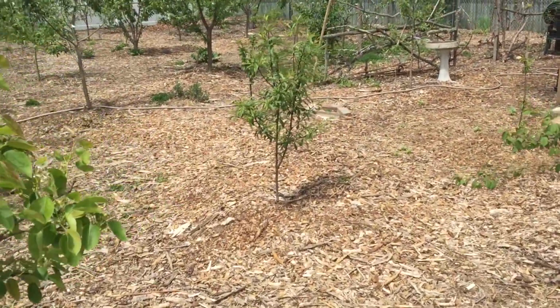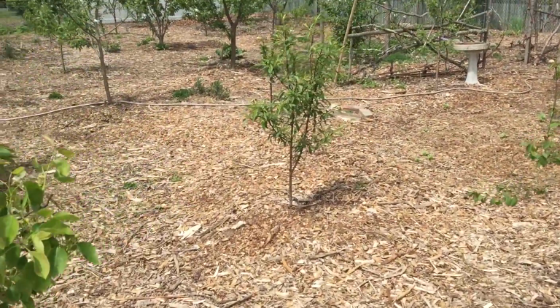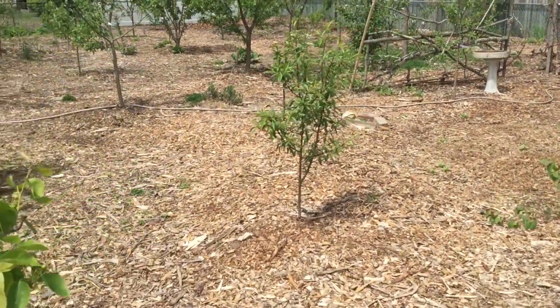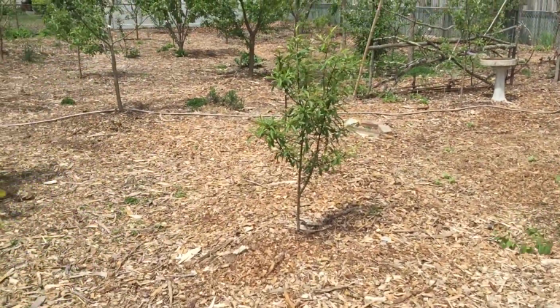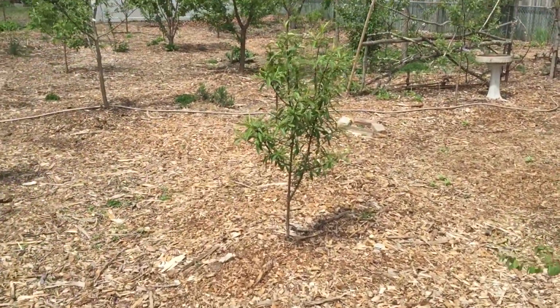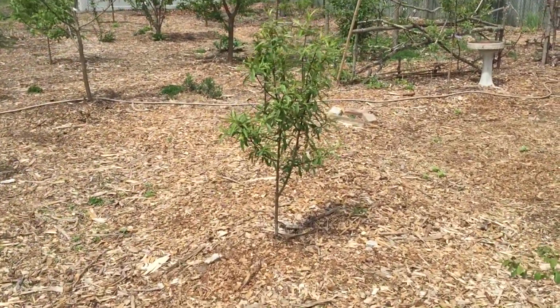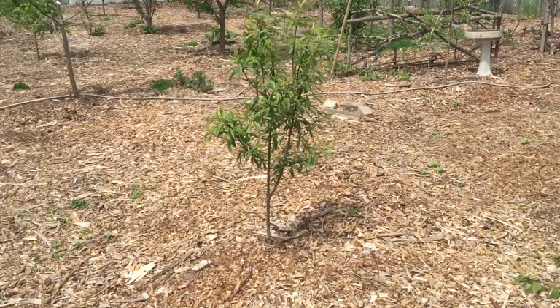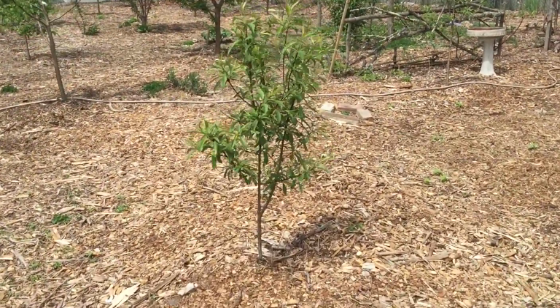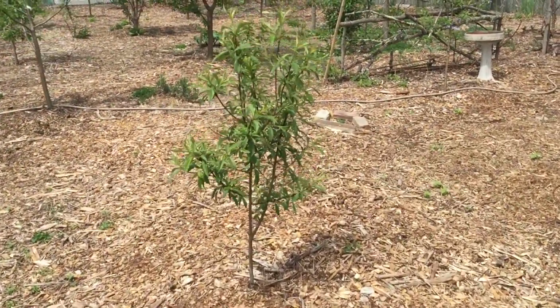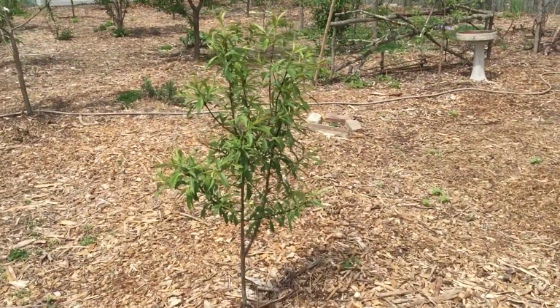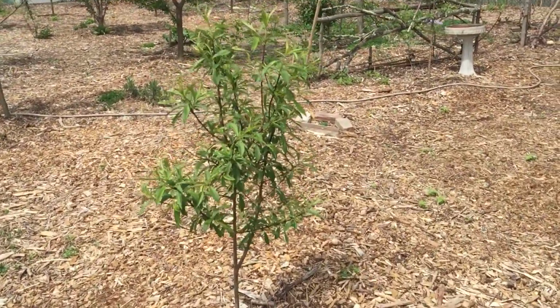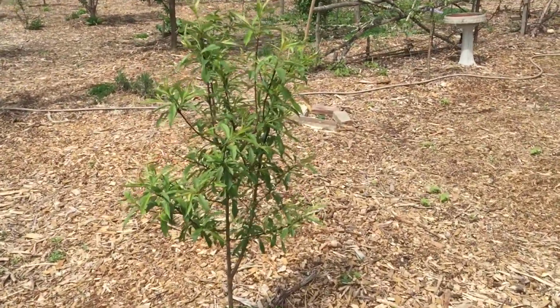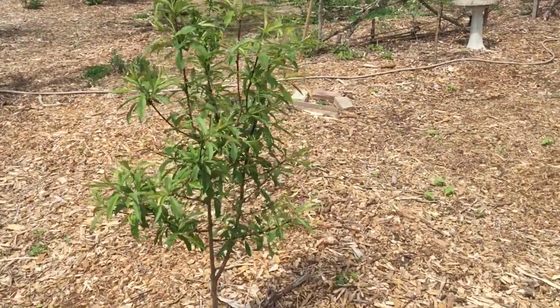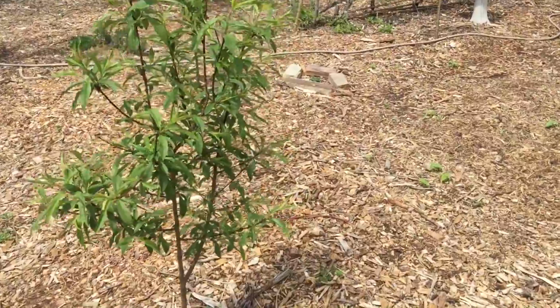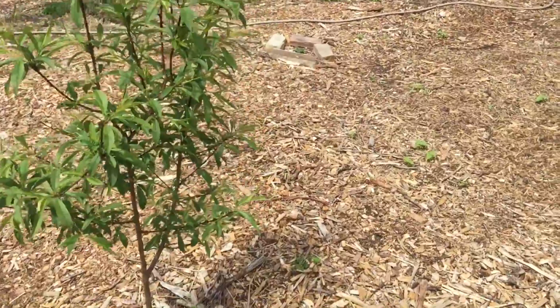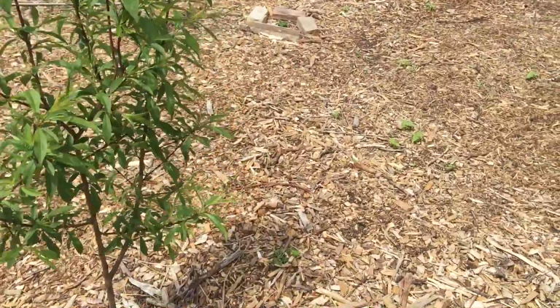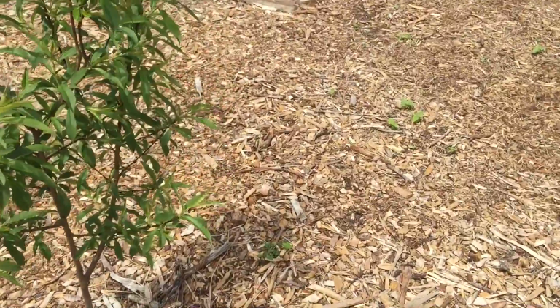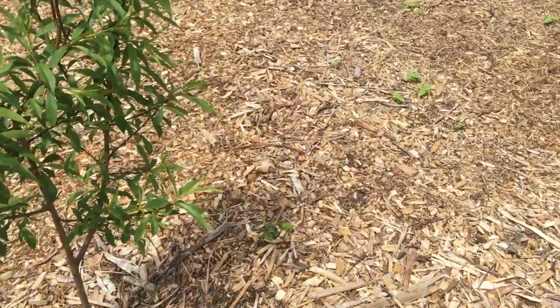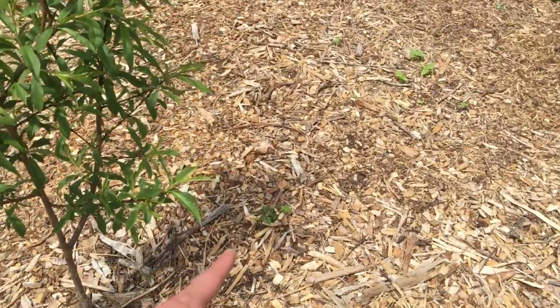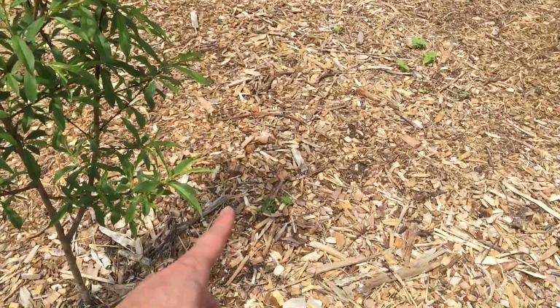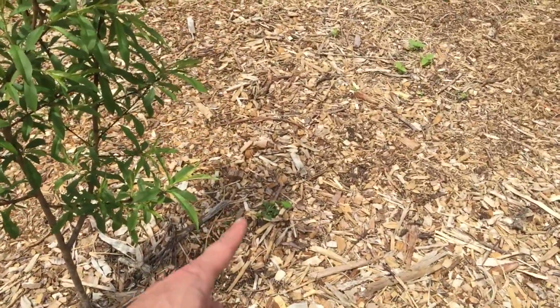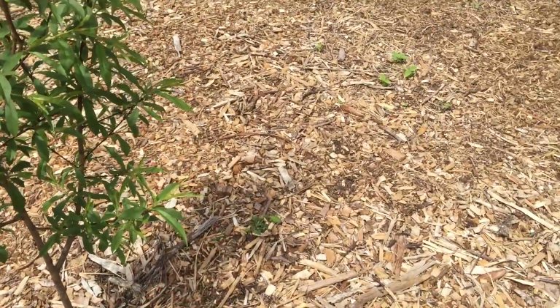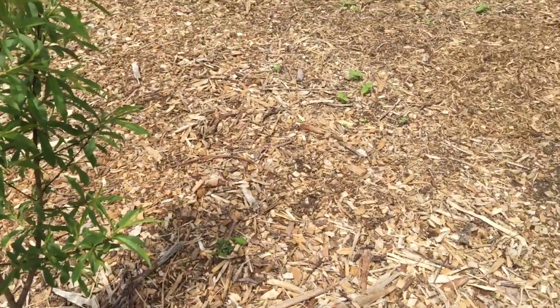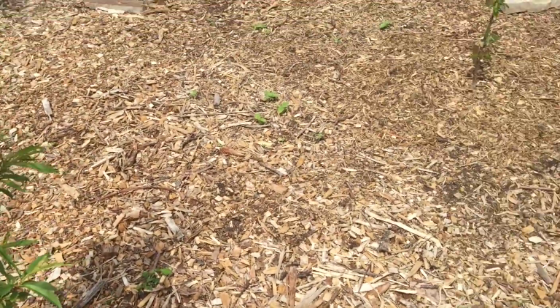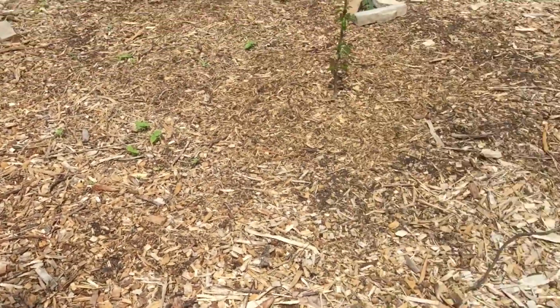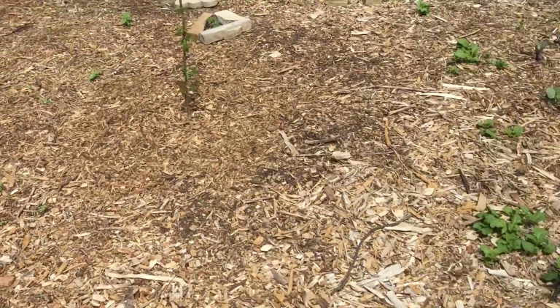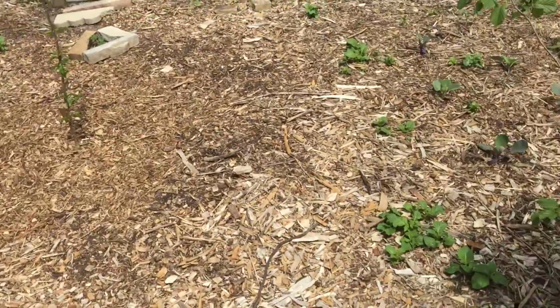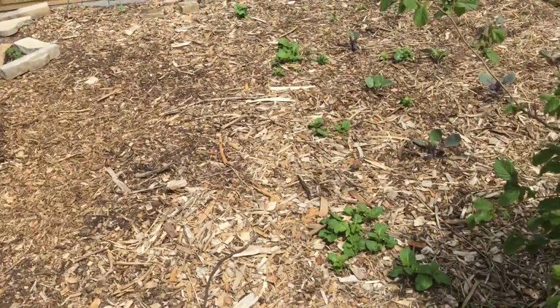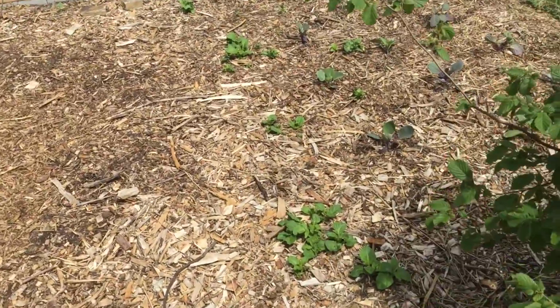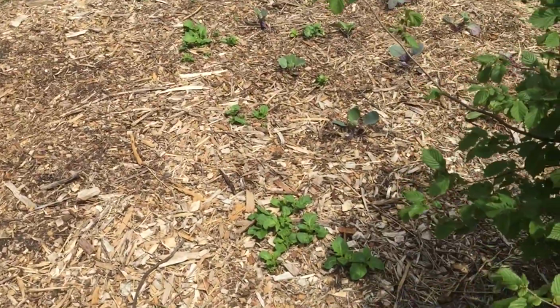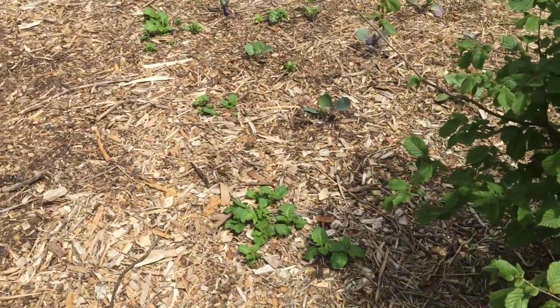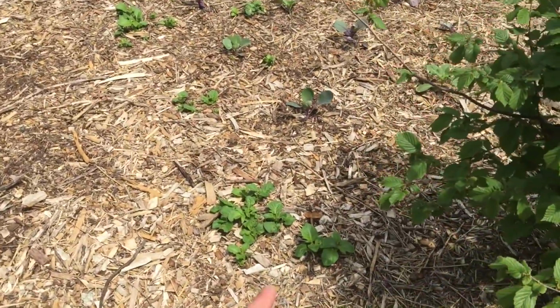Here's a red sheaf nectarine that I just put in last year. Growing some raspberries underneath it. Volunteer potatoes all over here too.